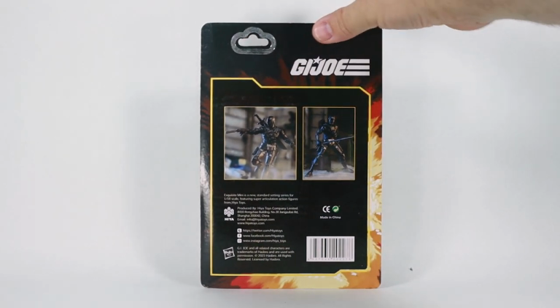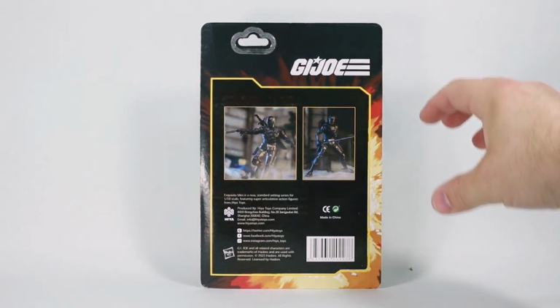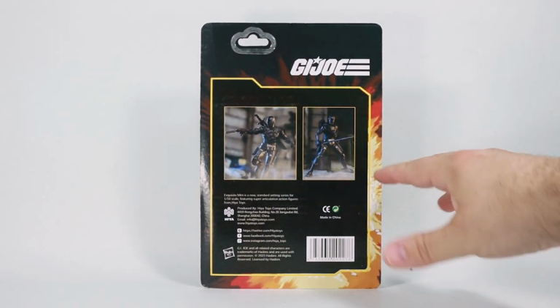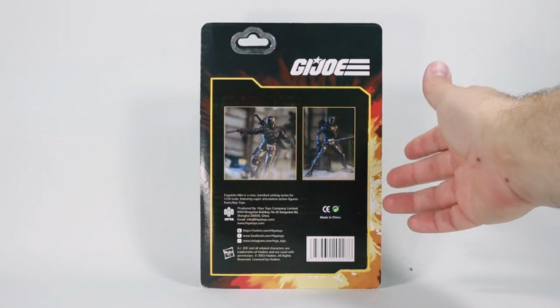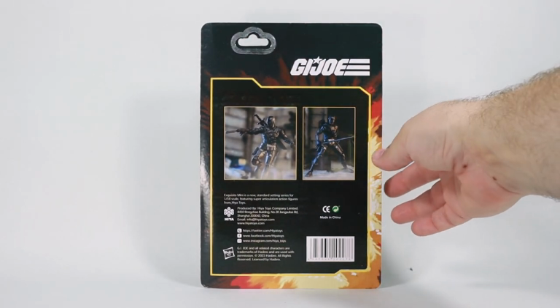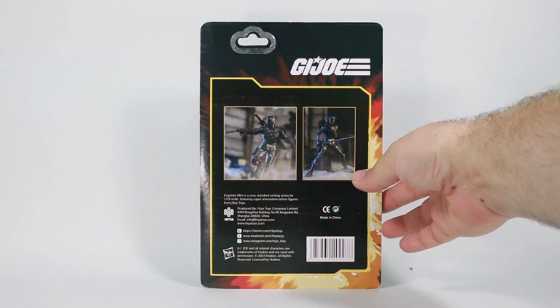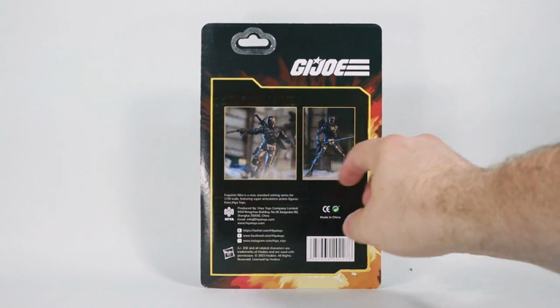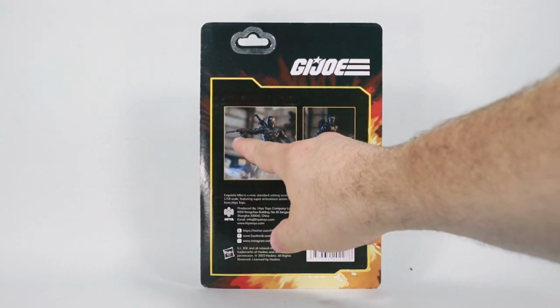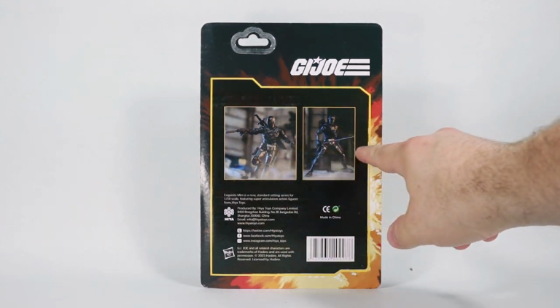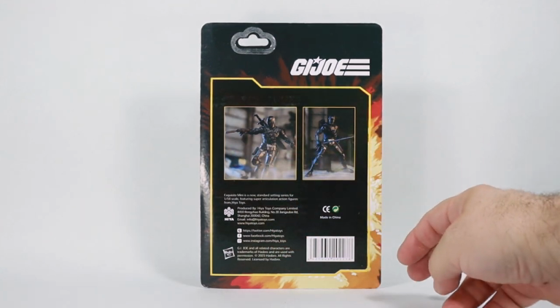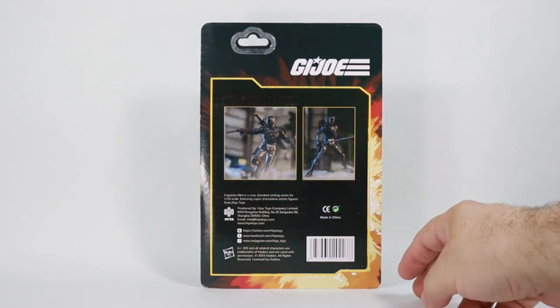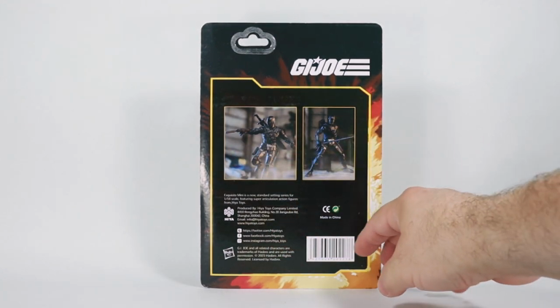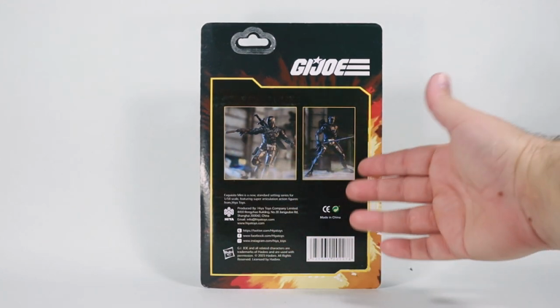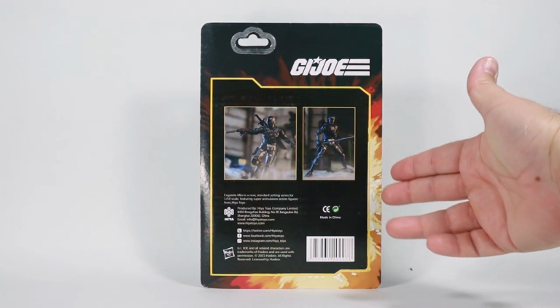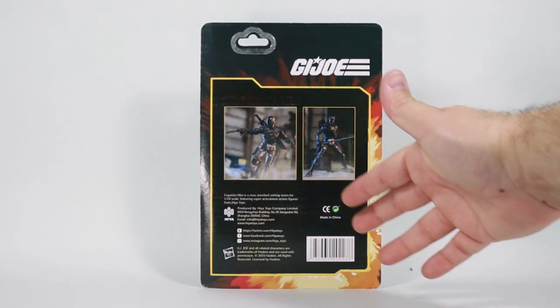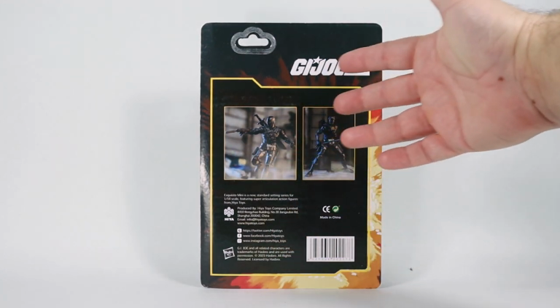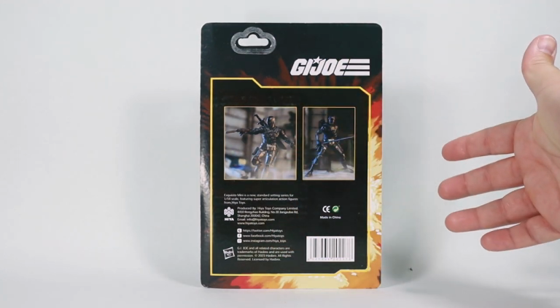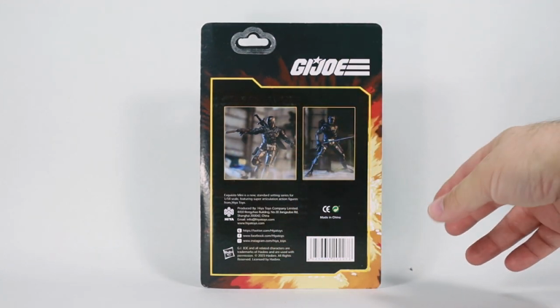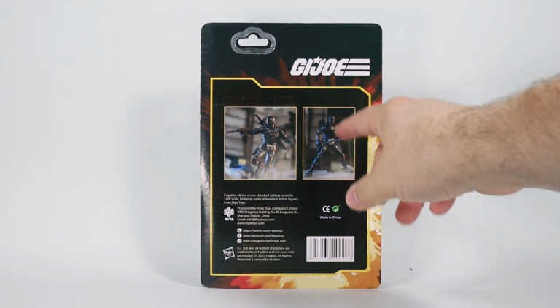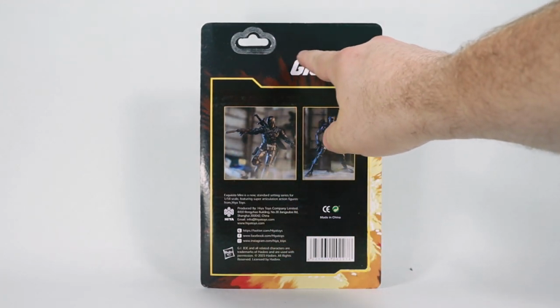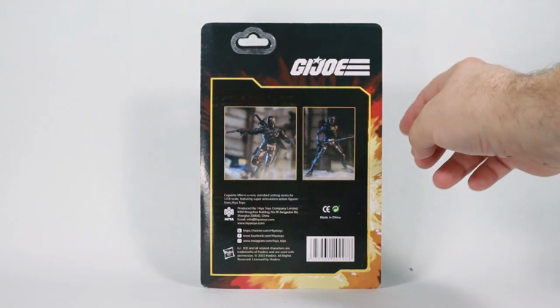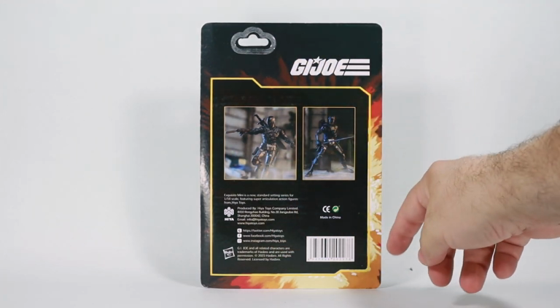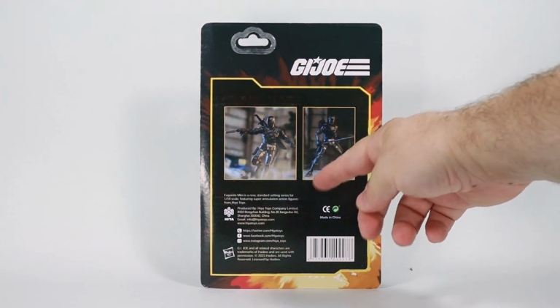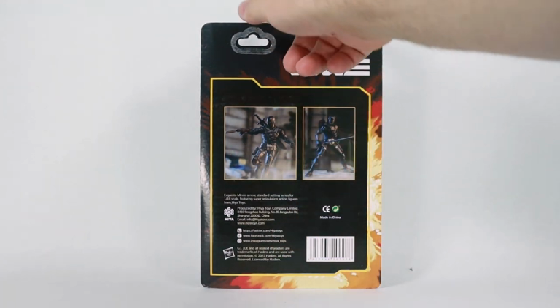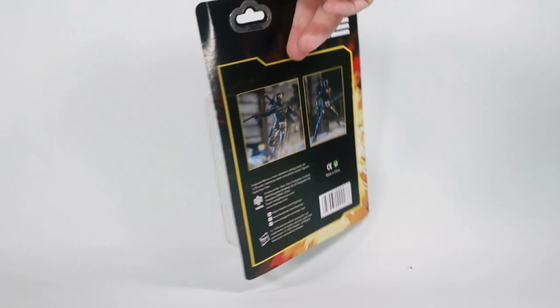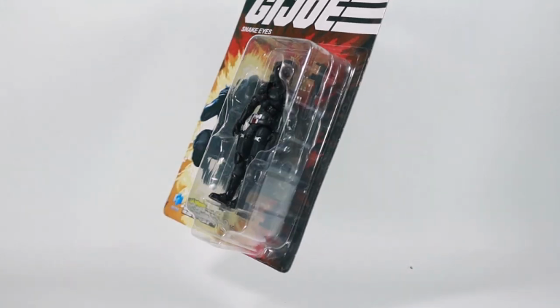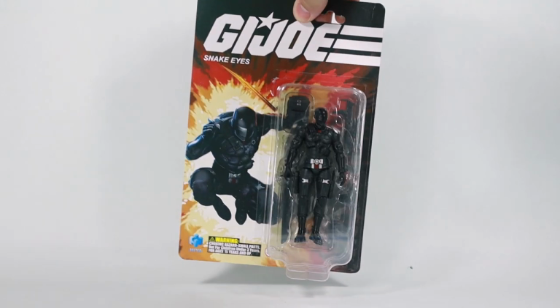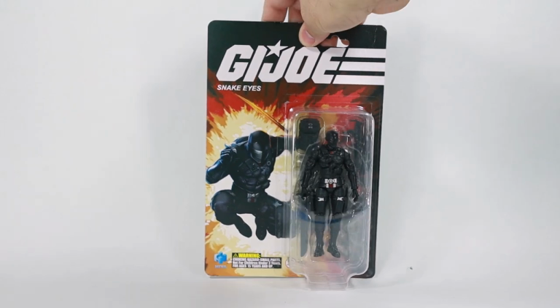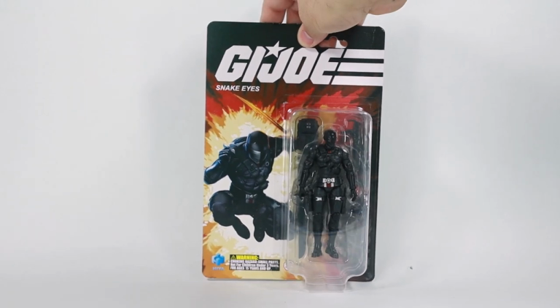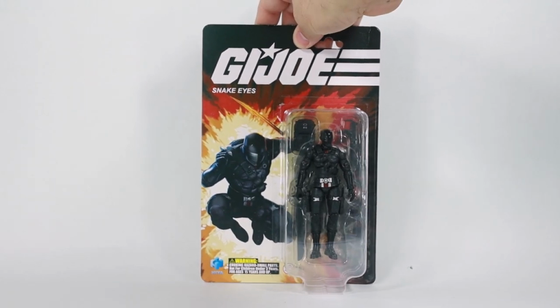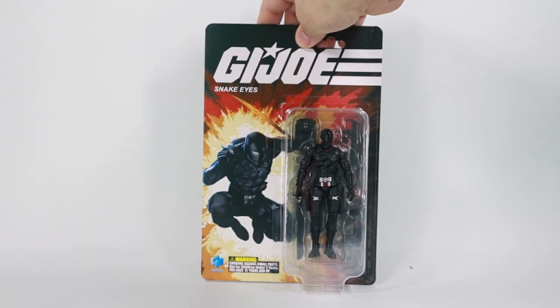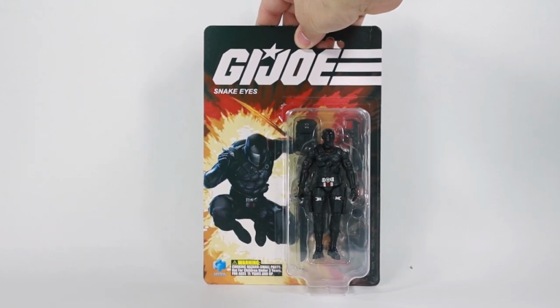There is nothing much special on the packaging — a couple action poses on the back, no file card, no cross sale, the logo, the explosion effect, the same one that's on the front.